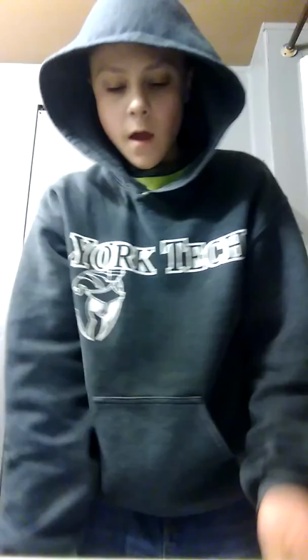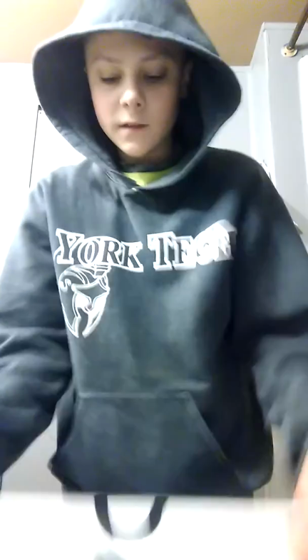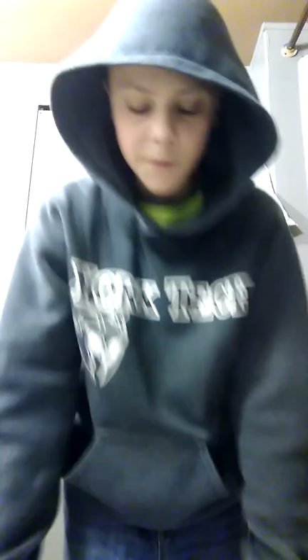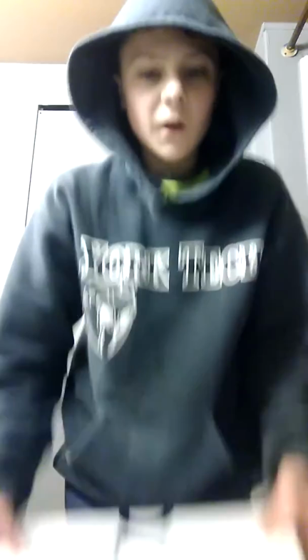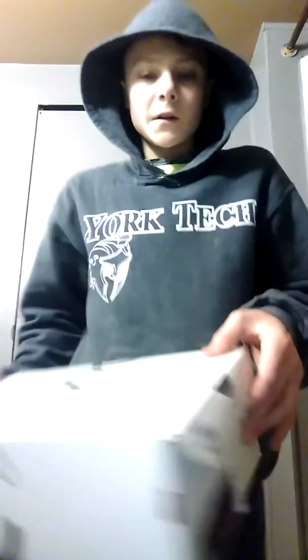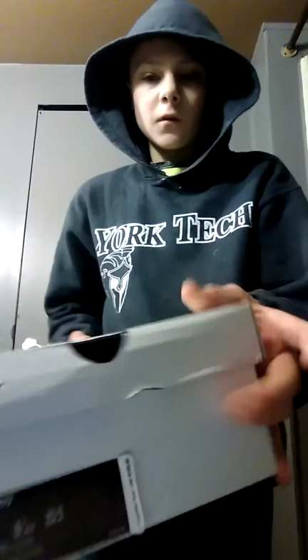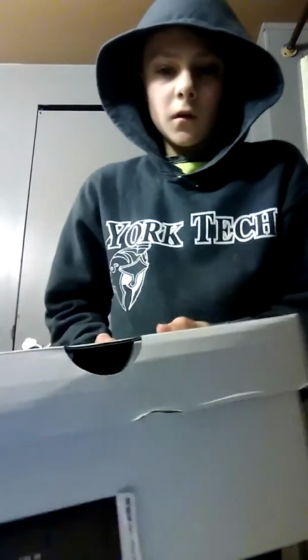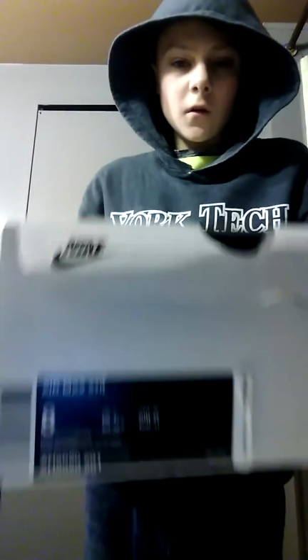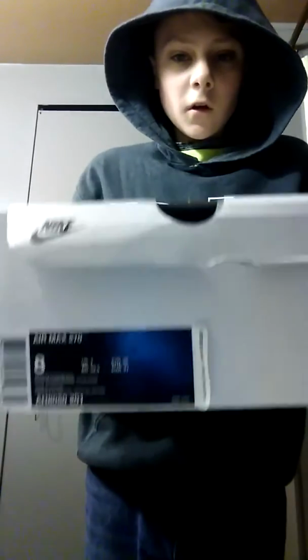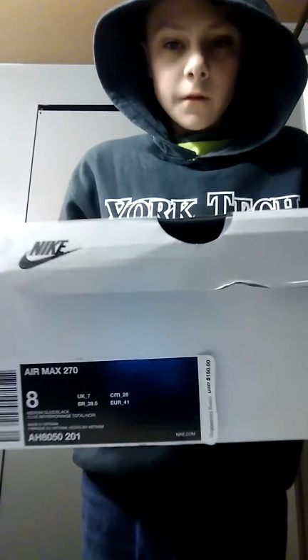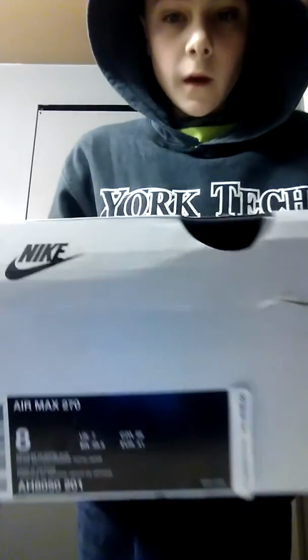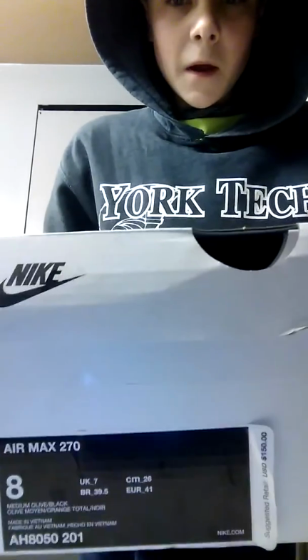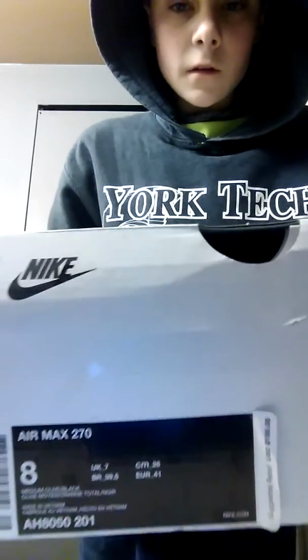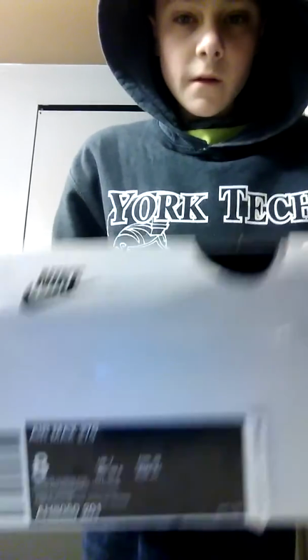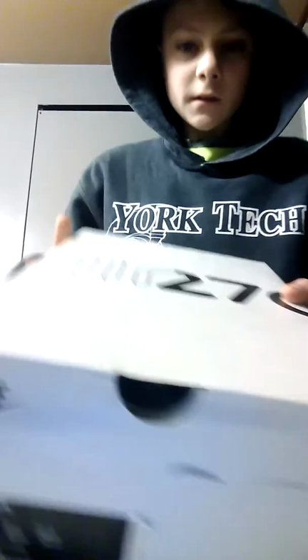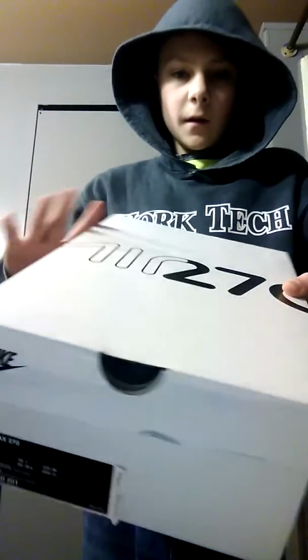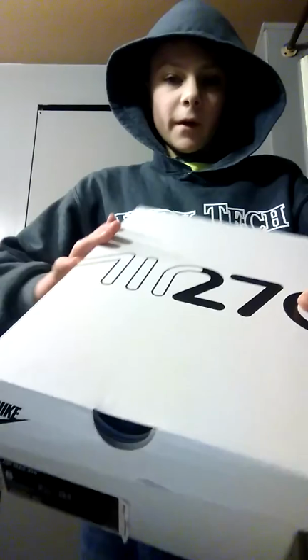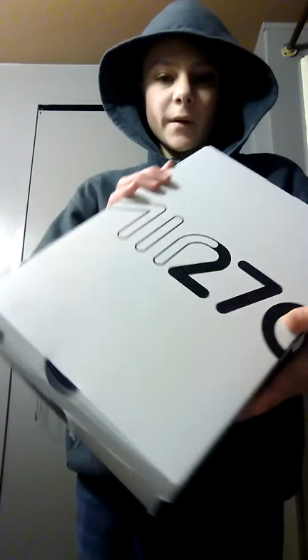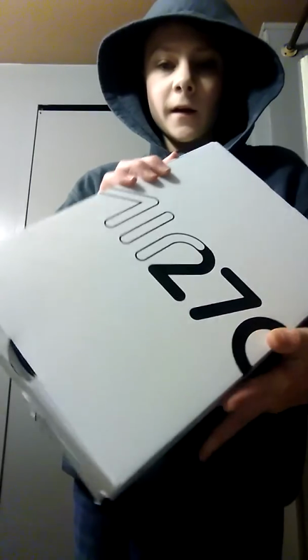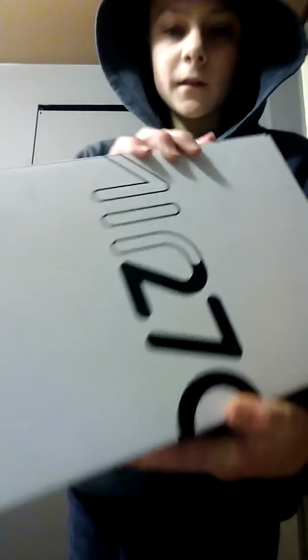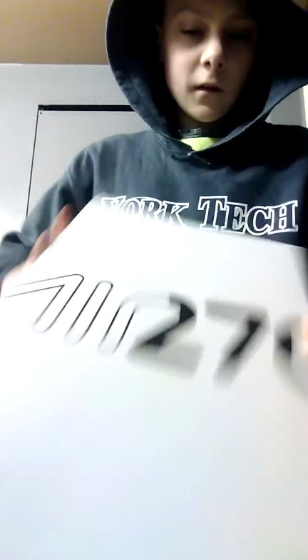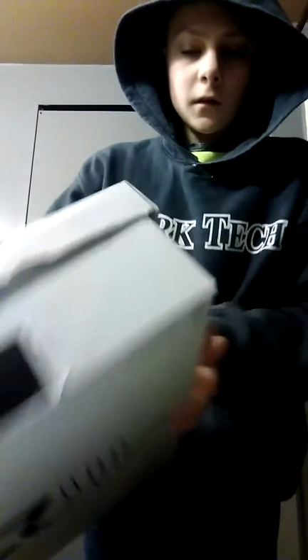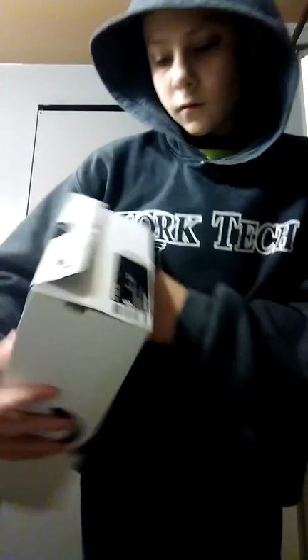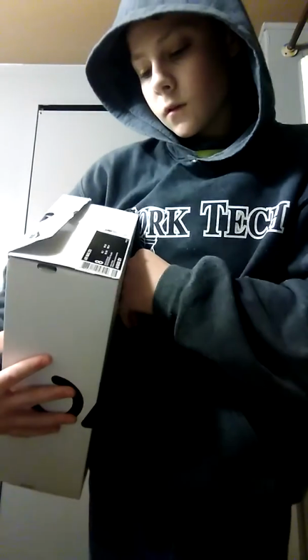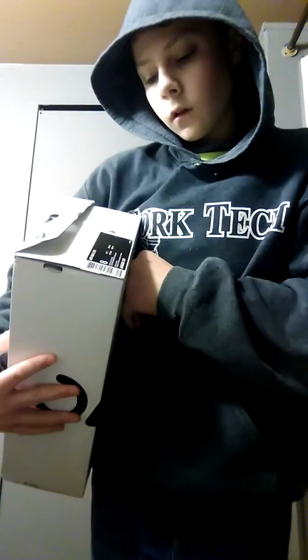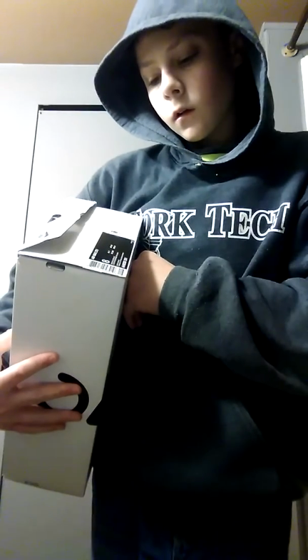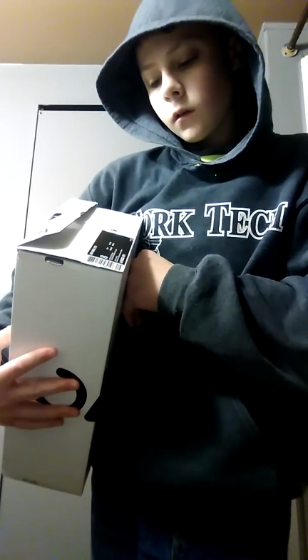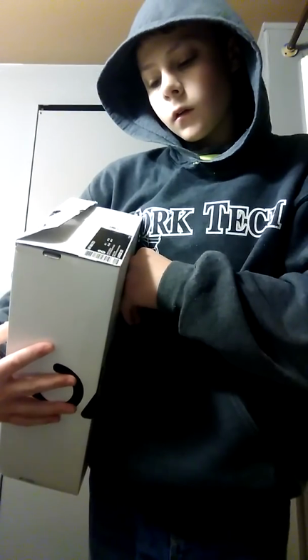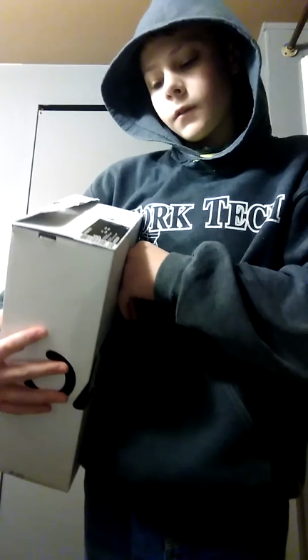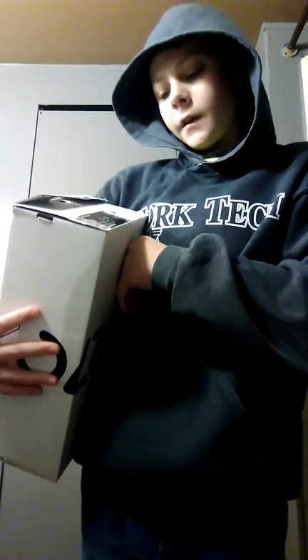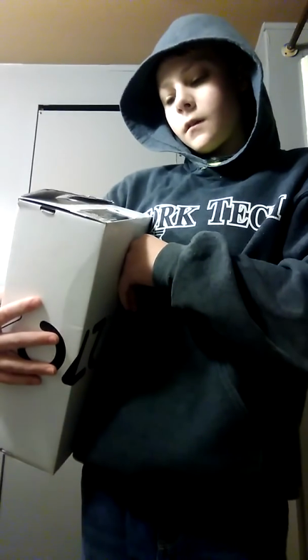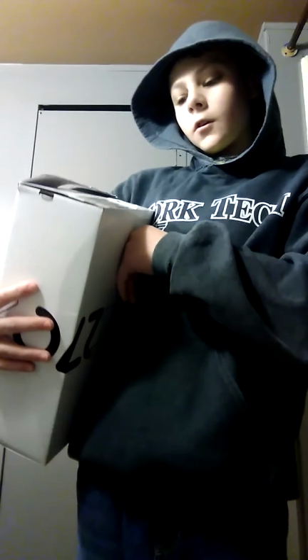Hey guys, today we're going to be doing an unboxing video of the Air Max 270s. They come in this box — for the pair I got, I got the Olive Green with Orange.